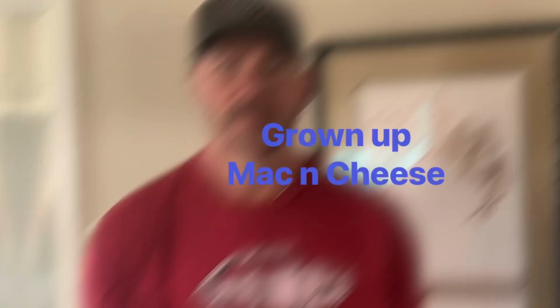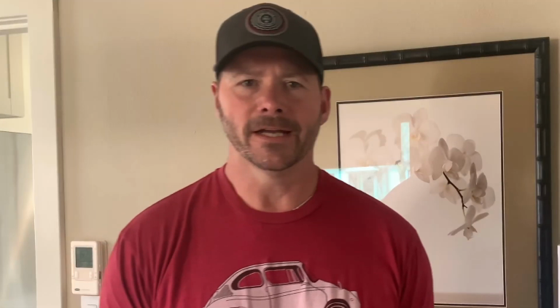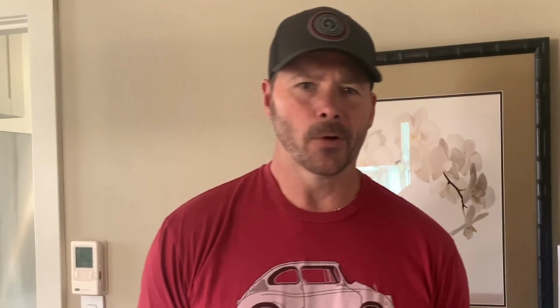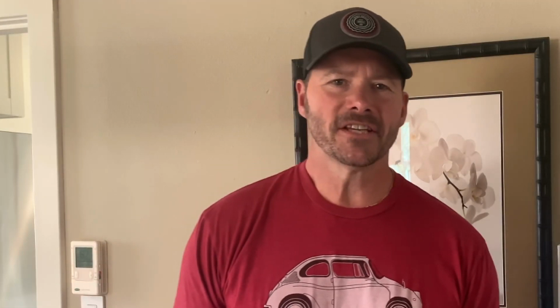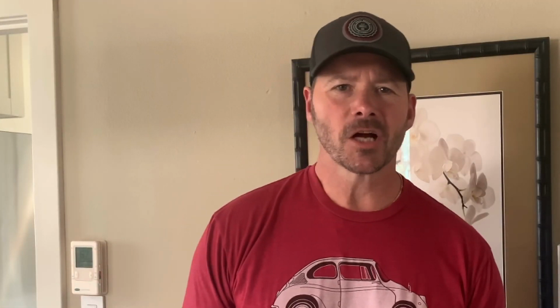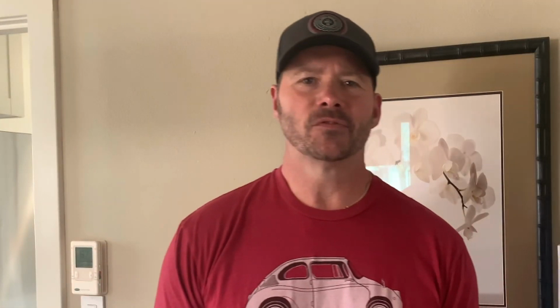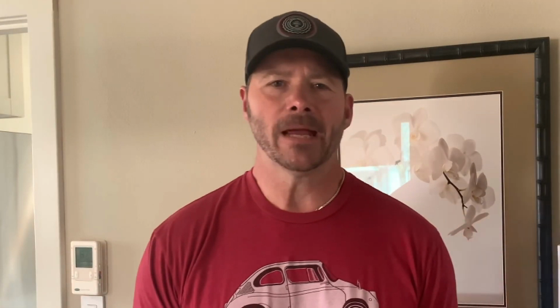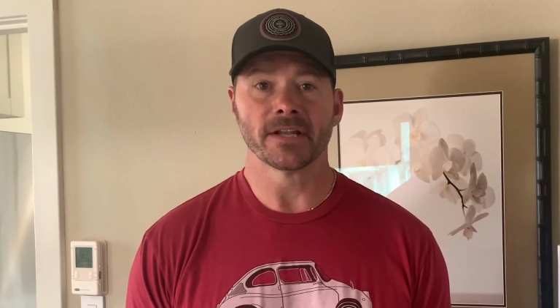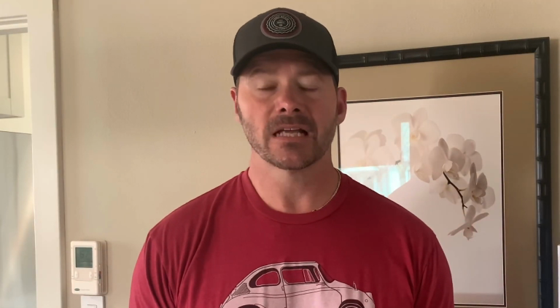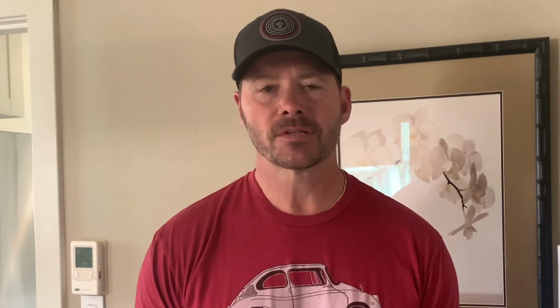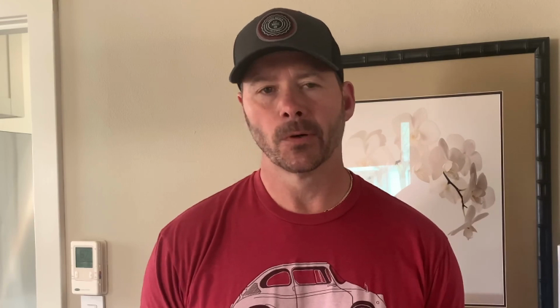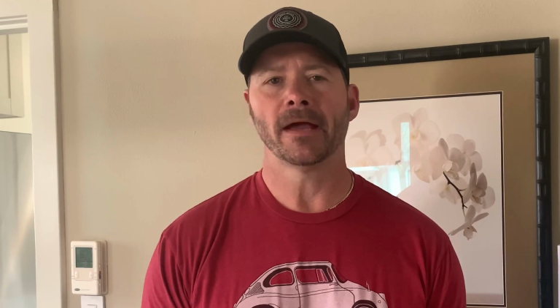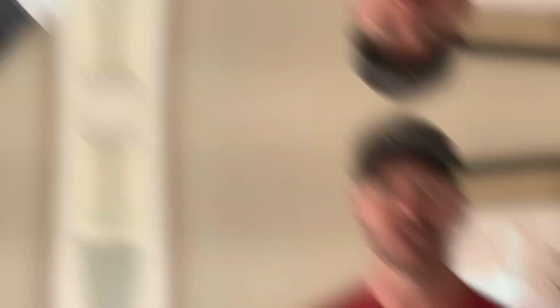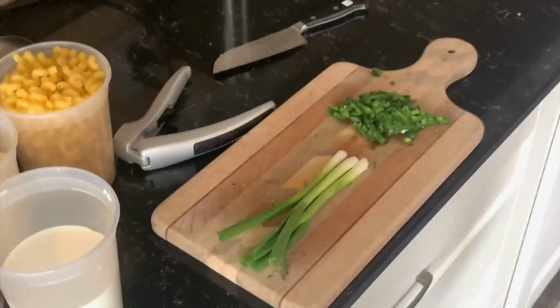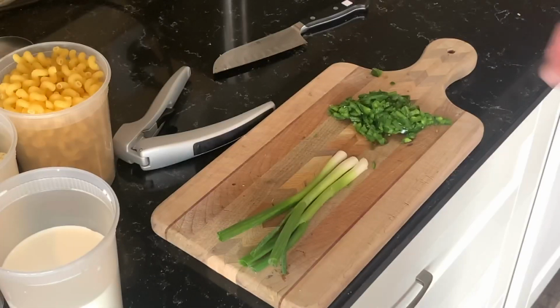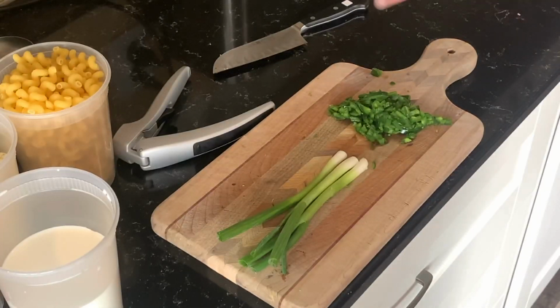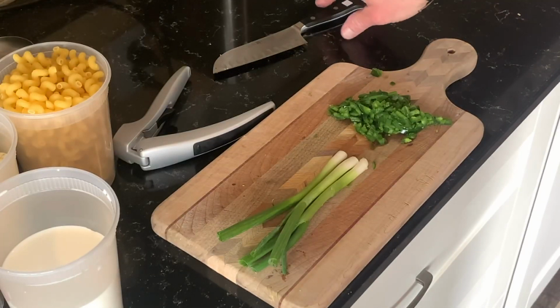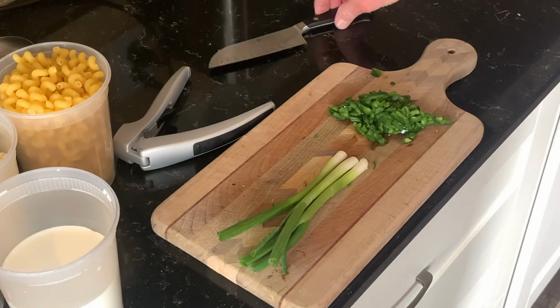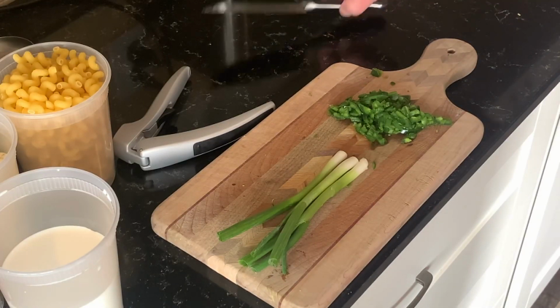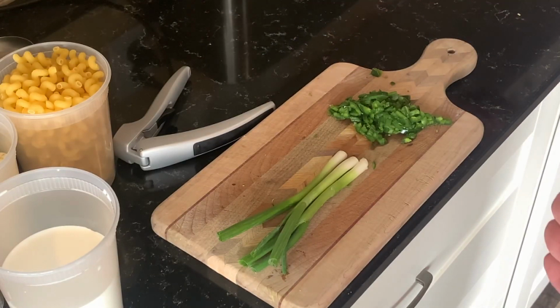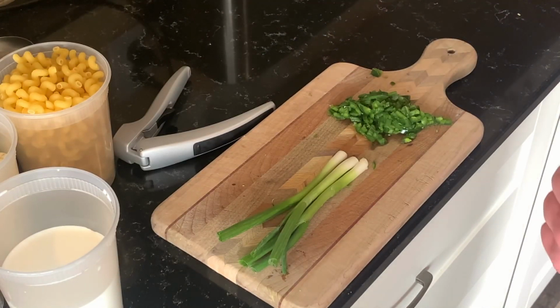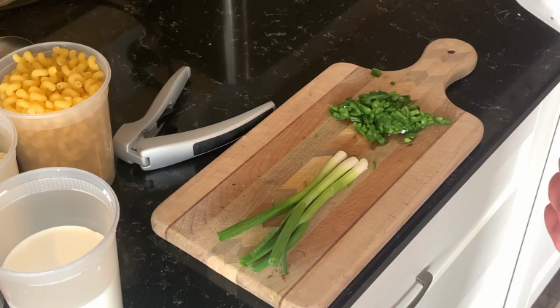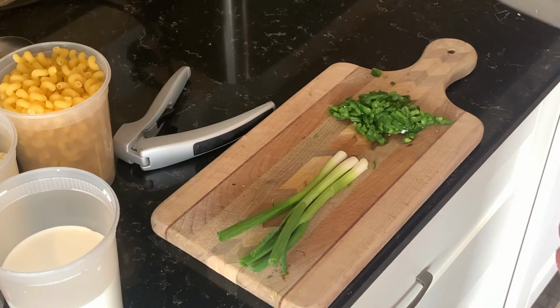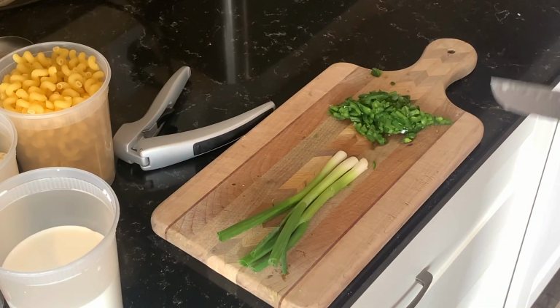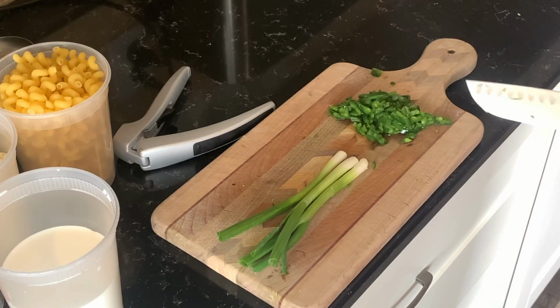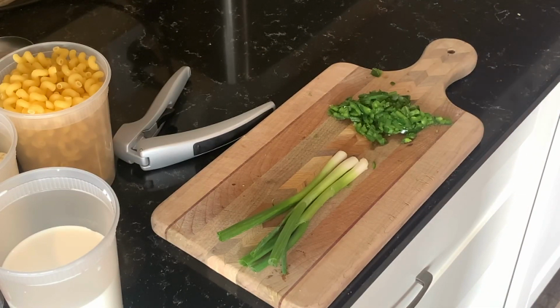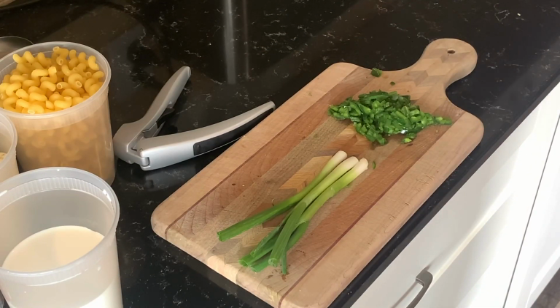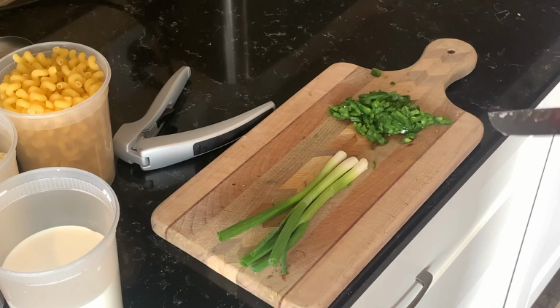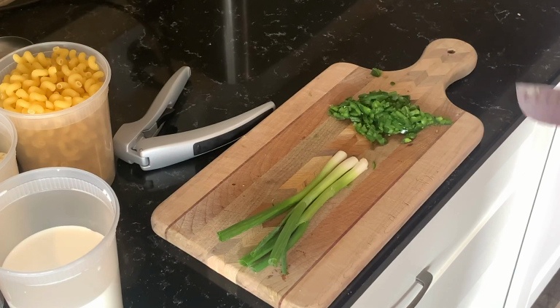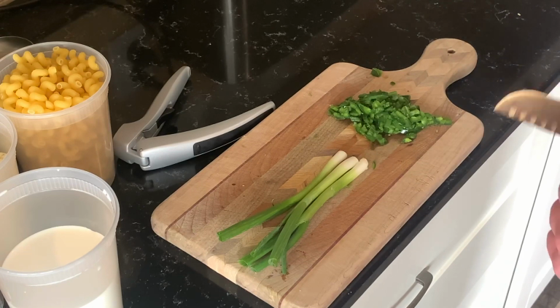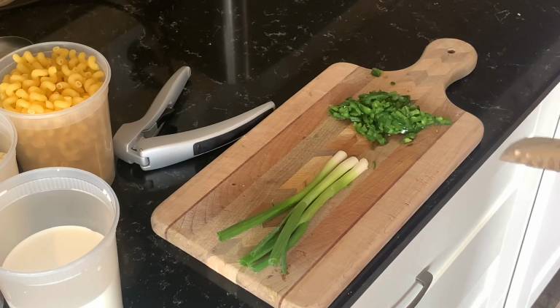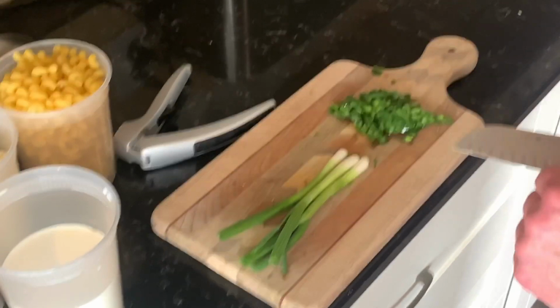Today we're going to take our comfort food game to the next level with some grown-up mac and cheese. We're going to start off while our cast iron pan is preheating to a medium heat with one large jalapeño, diced up.